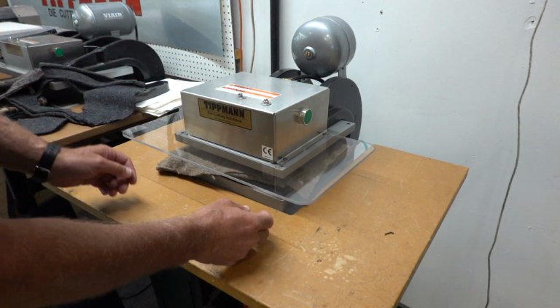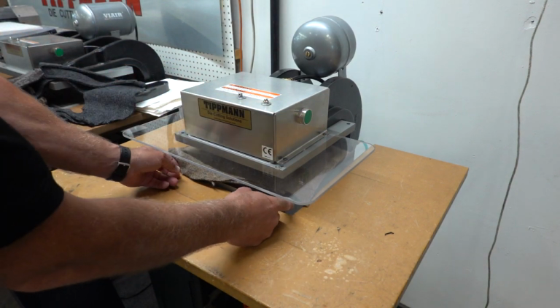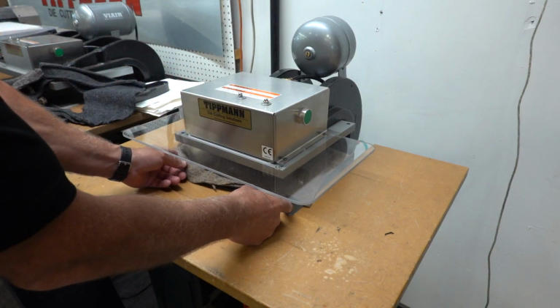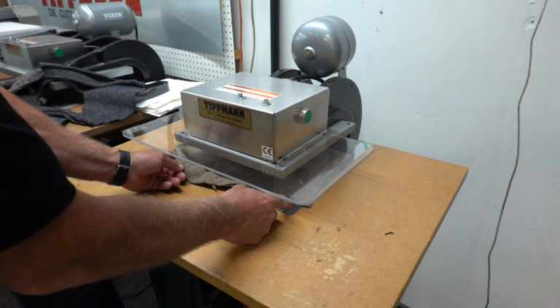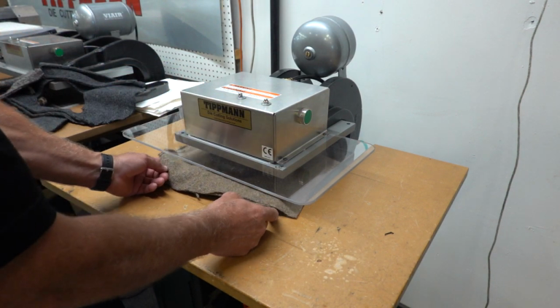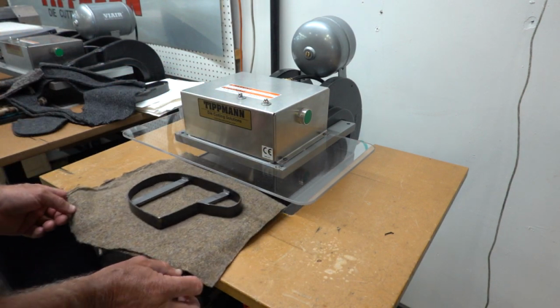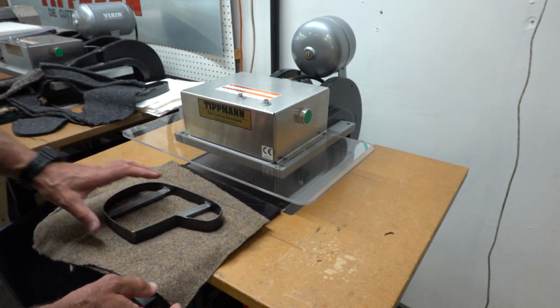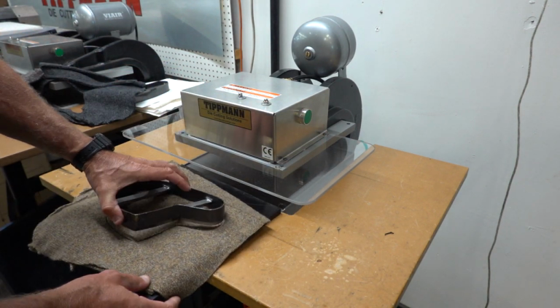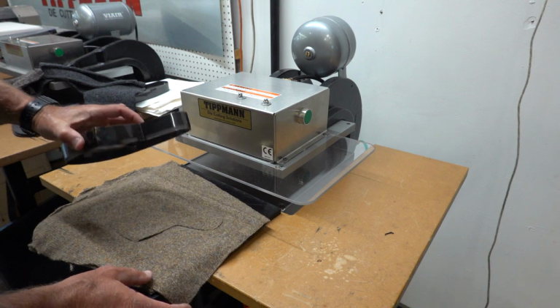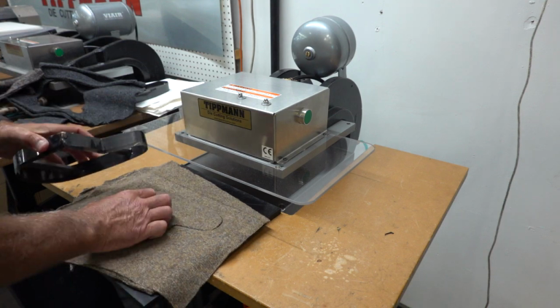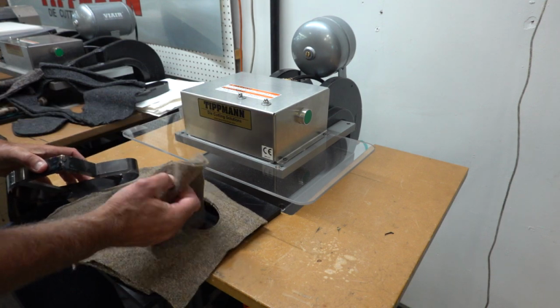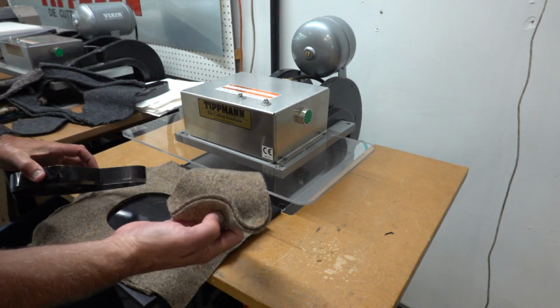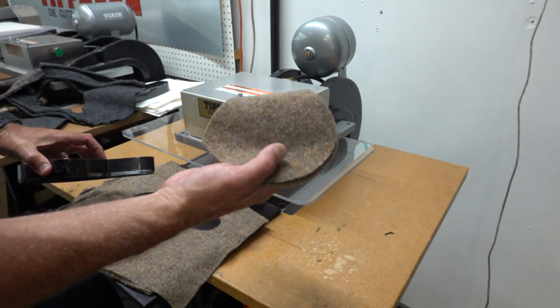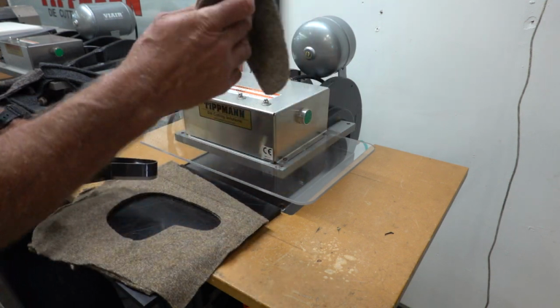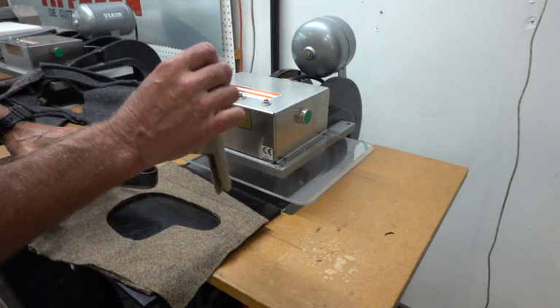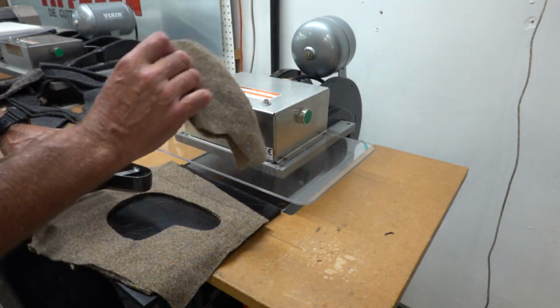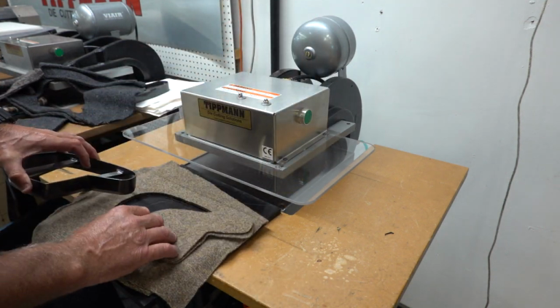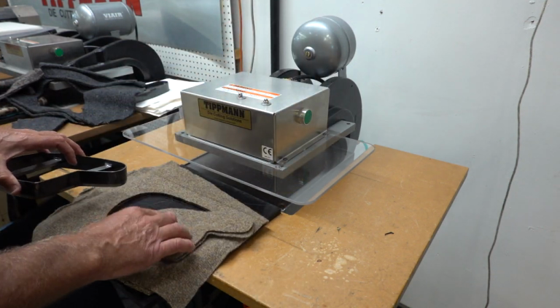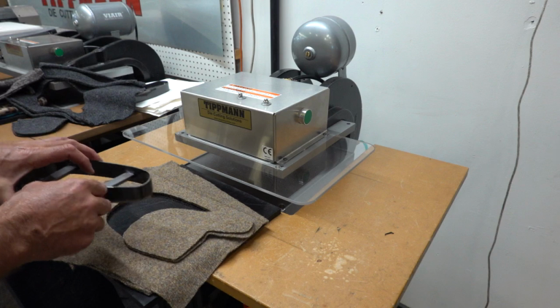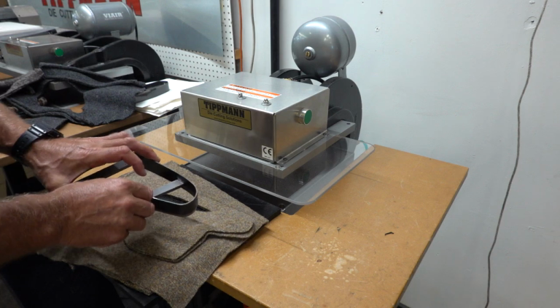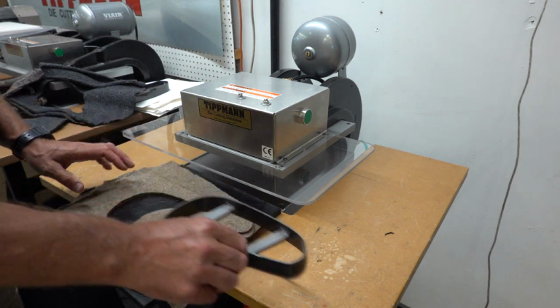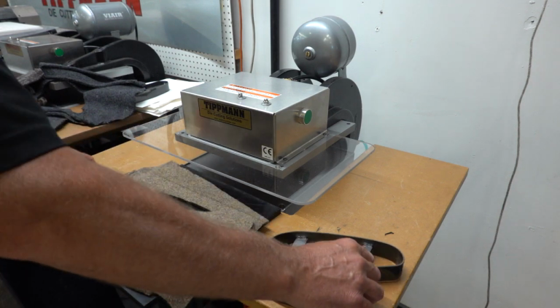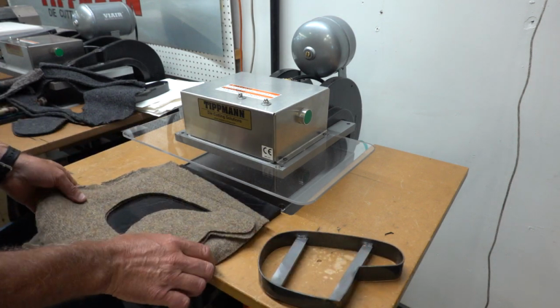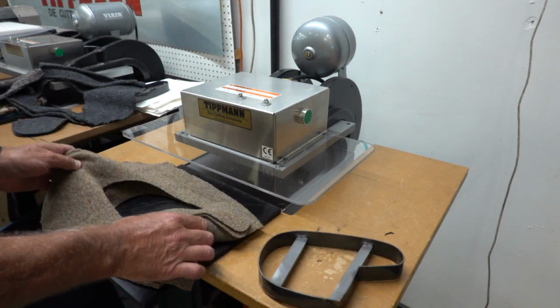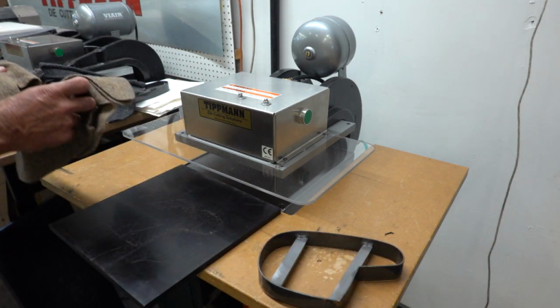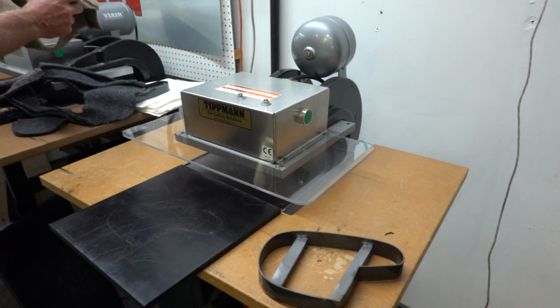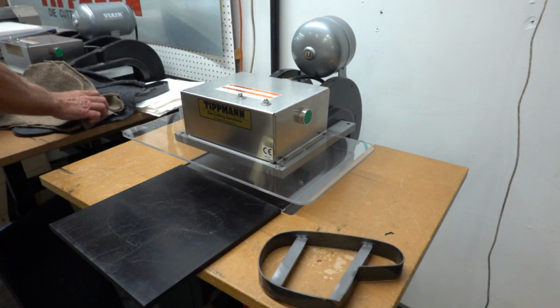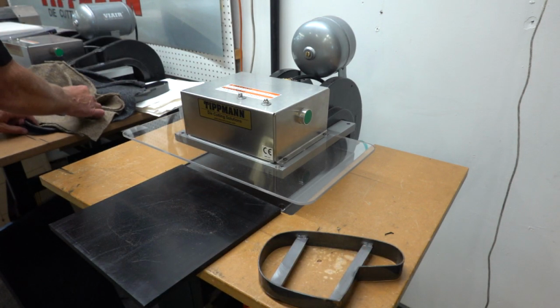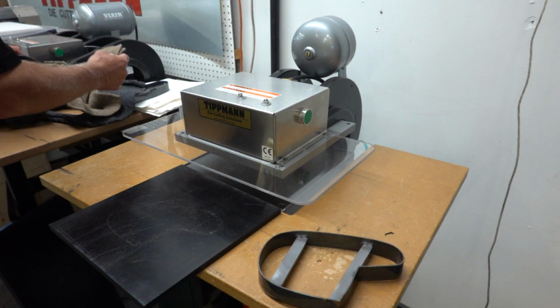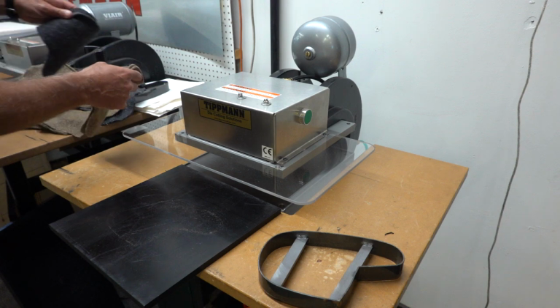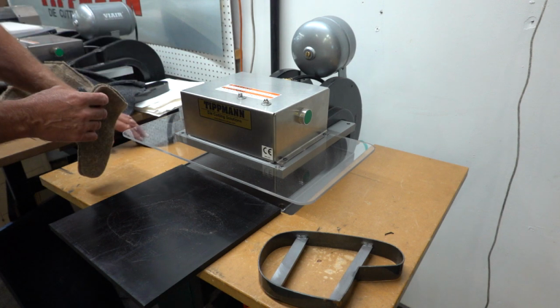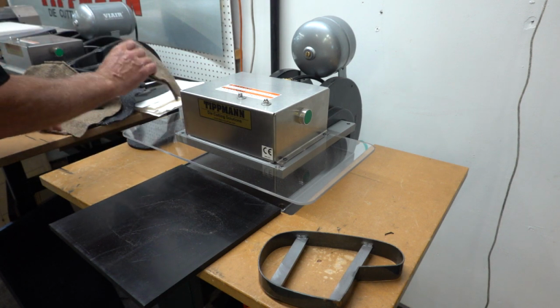You can hear it going through pretty quickly. The pattern is completely cut out, so I think that's what you're looking for there. Let me go to another material here. I'll send you back your samples as well.